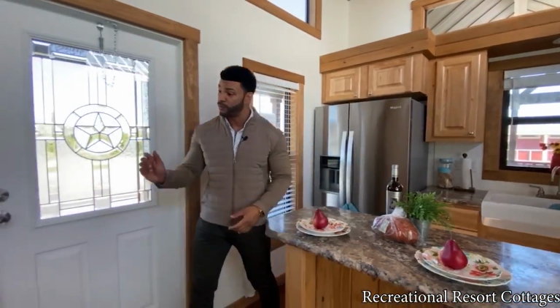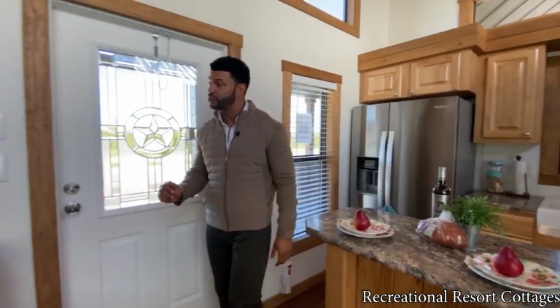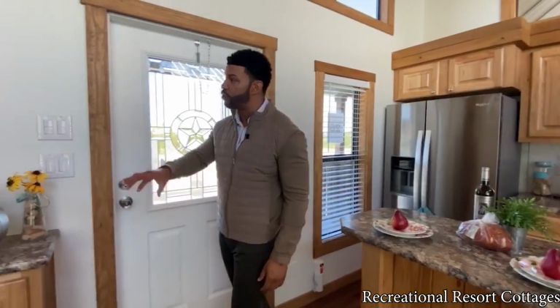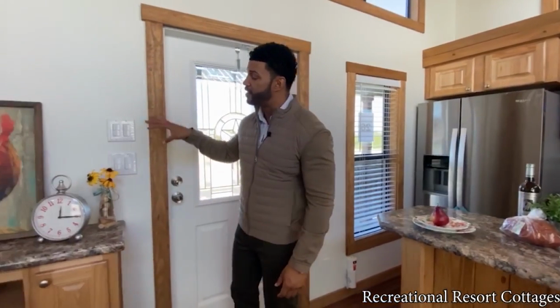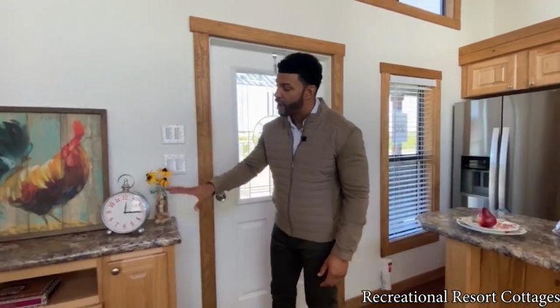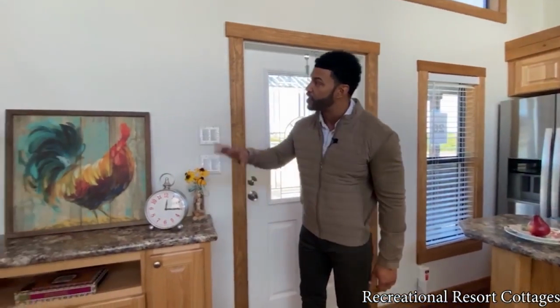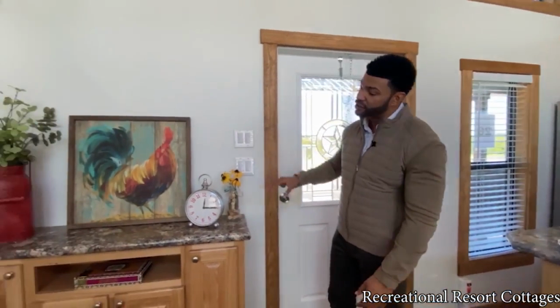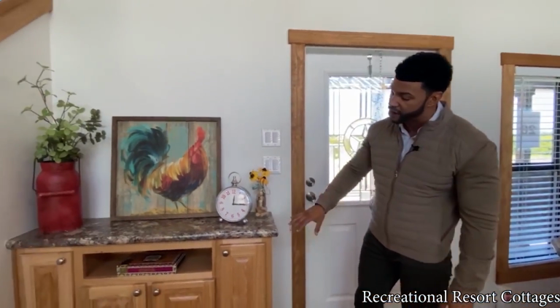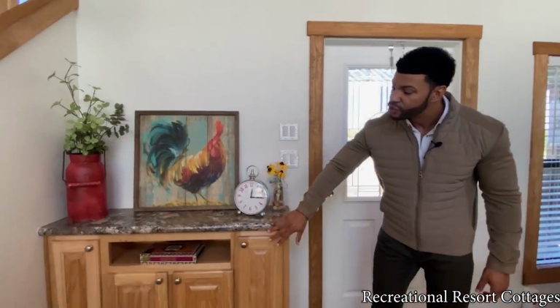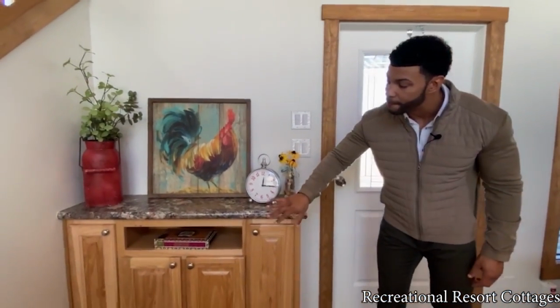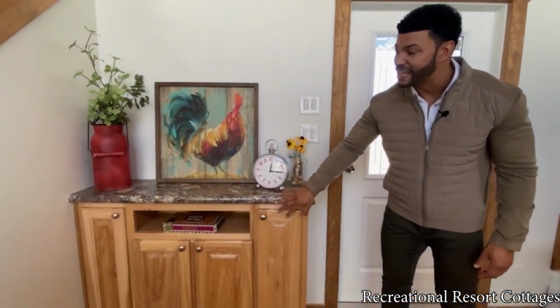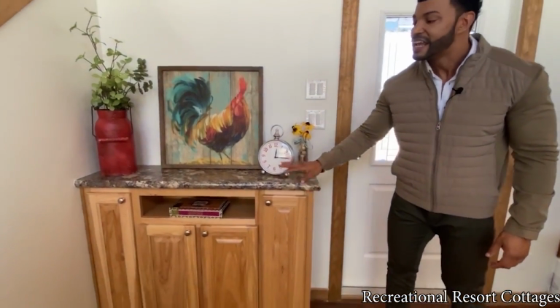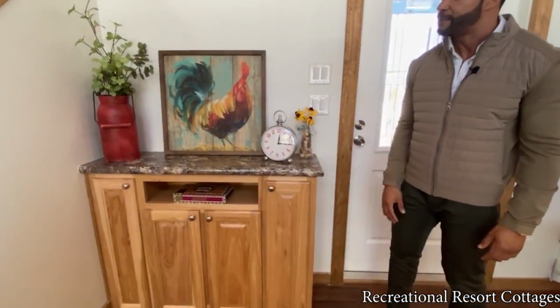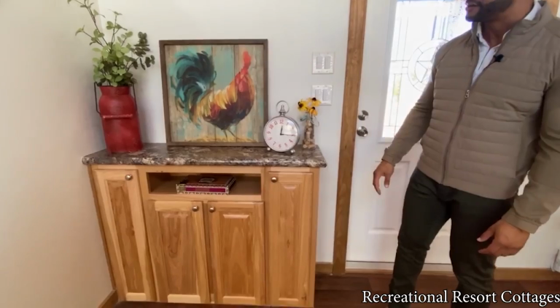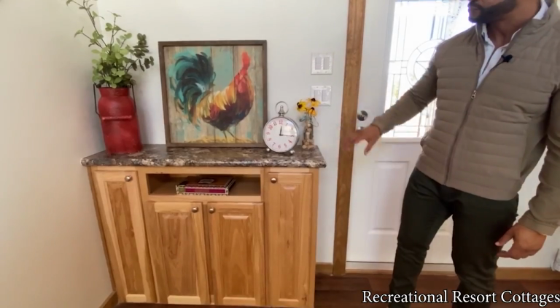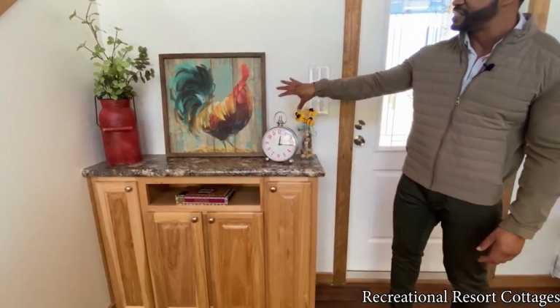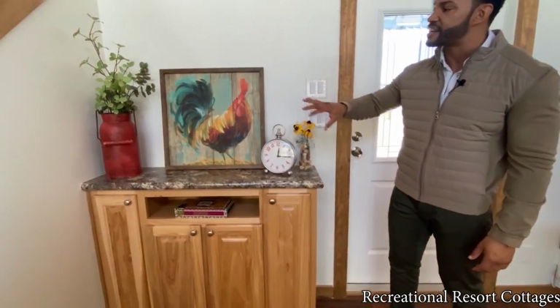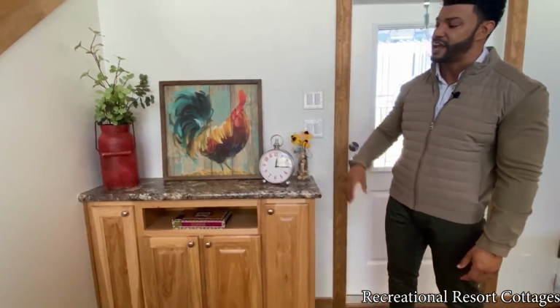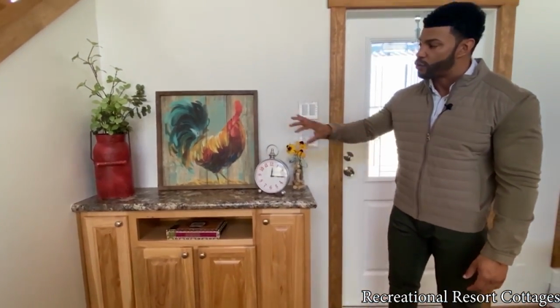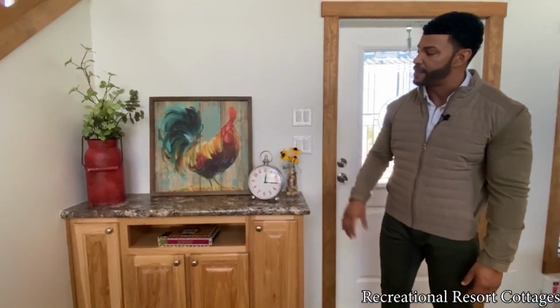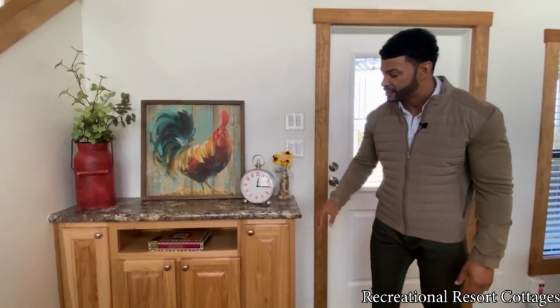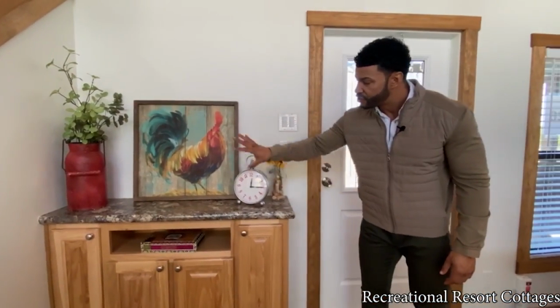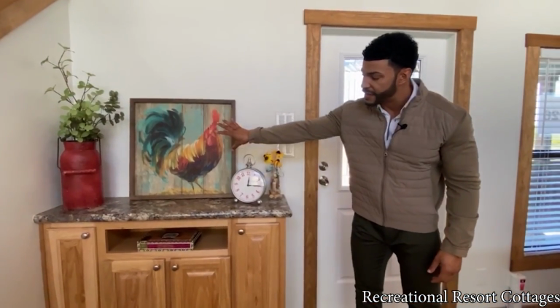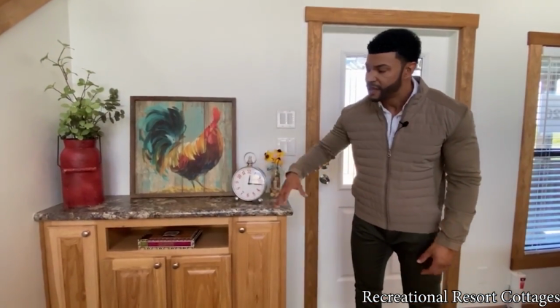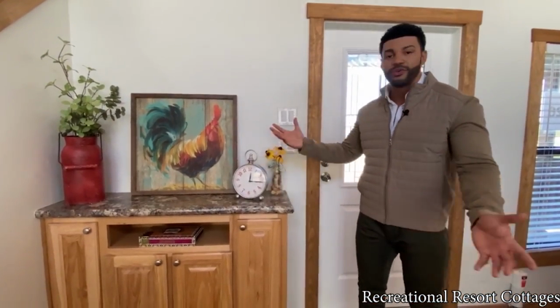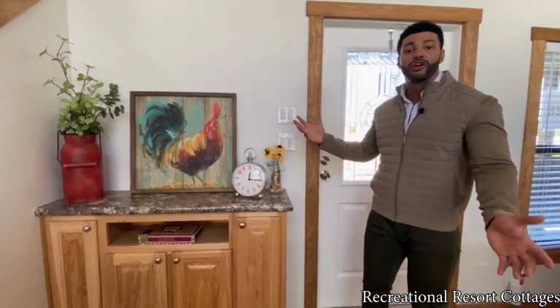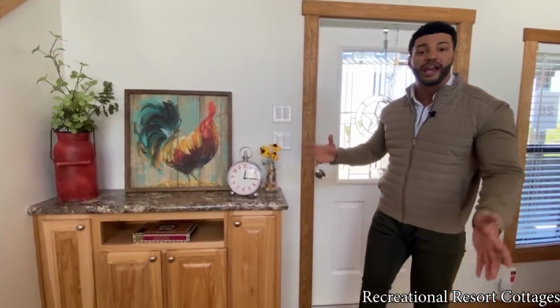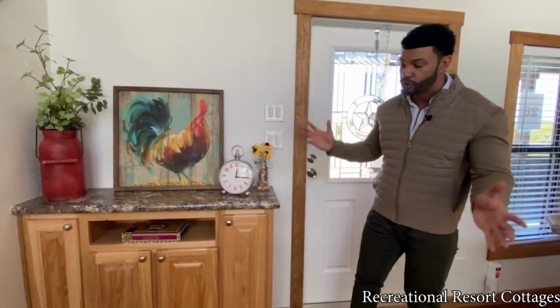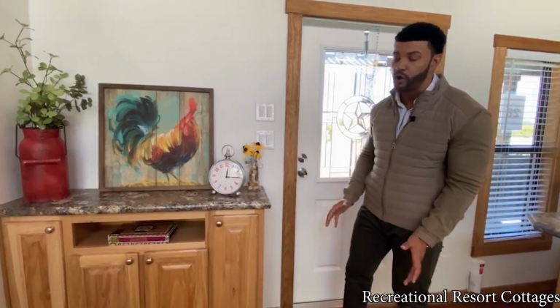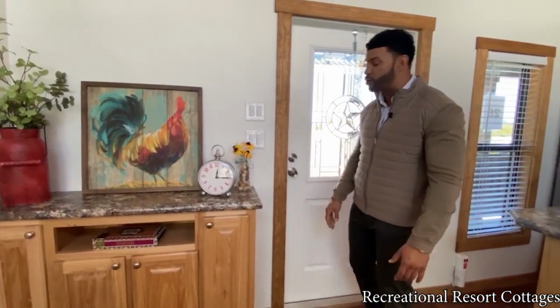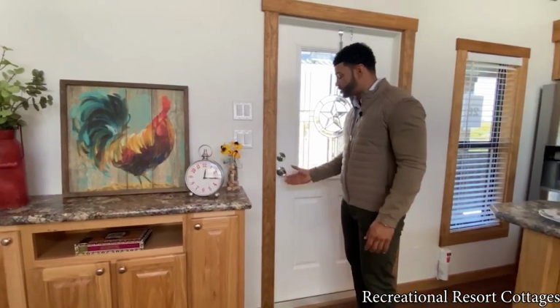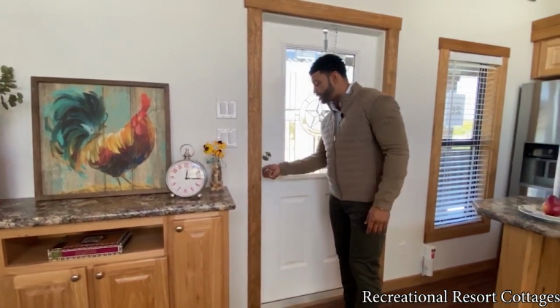On the other side of your living area, you've got your built-in entertainment center. TV jacks and everything are right here behind it, so you can put that up and you are ready to roll when you move into your tiny home.